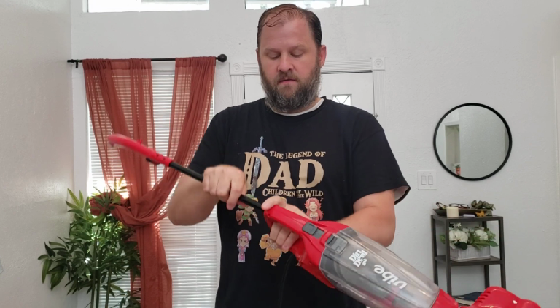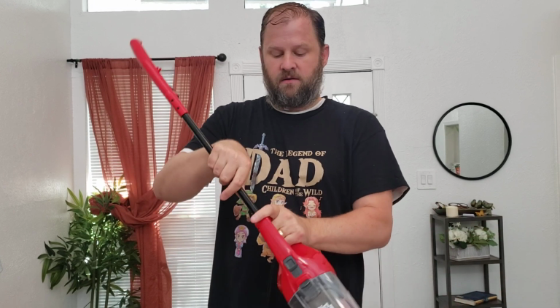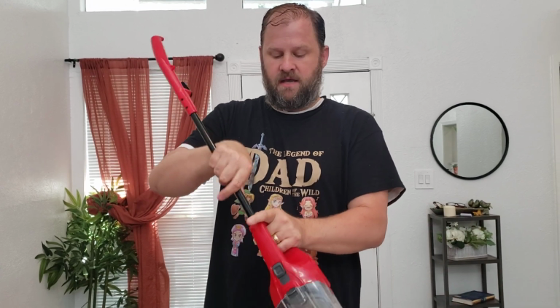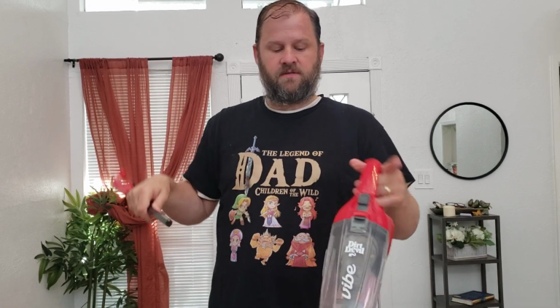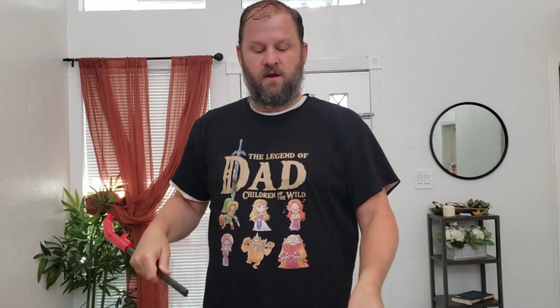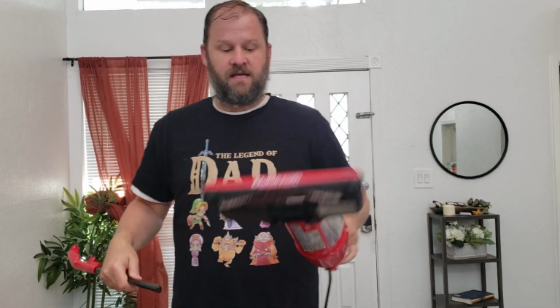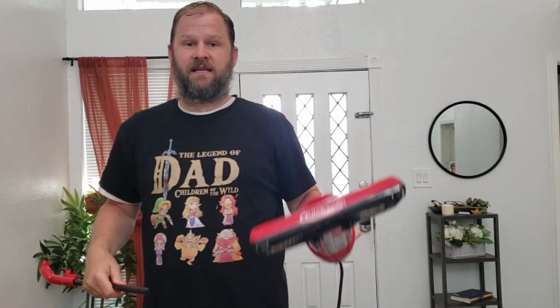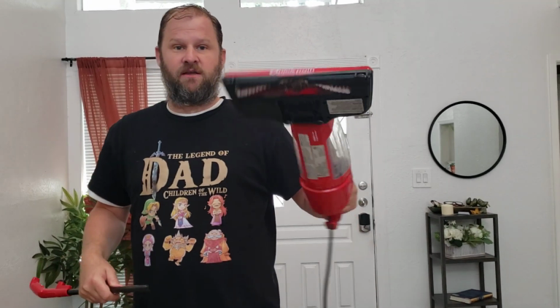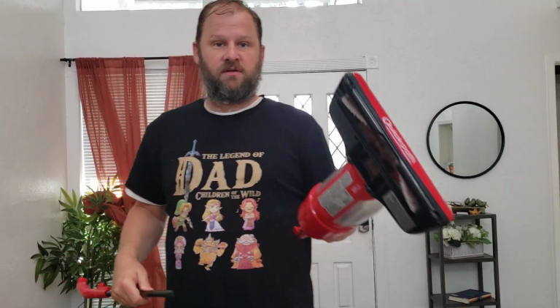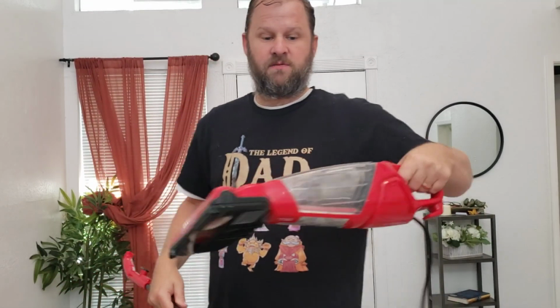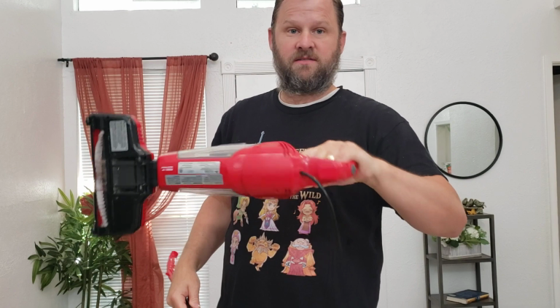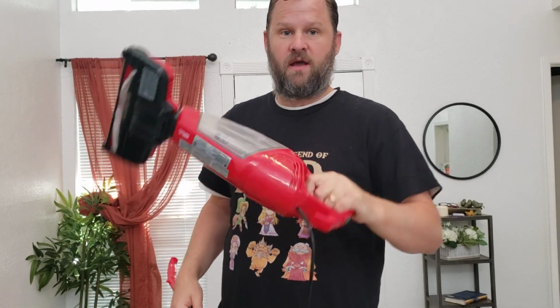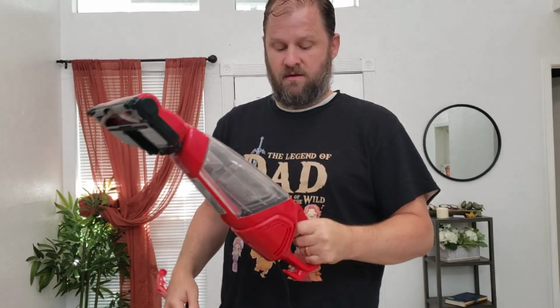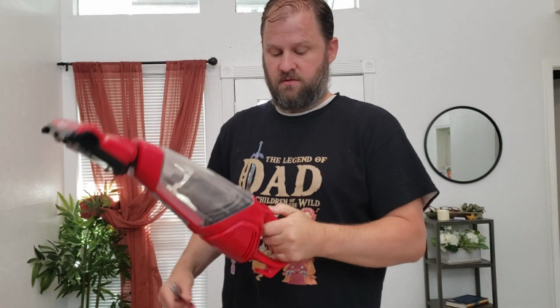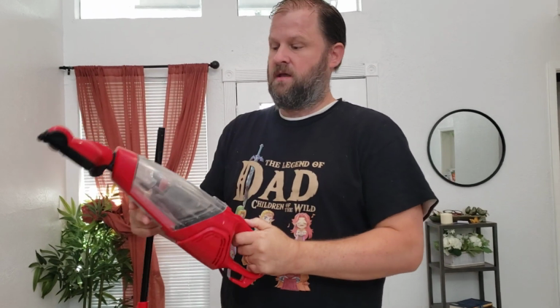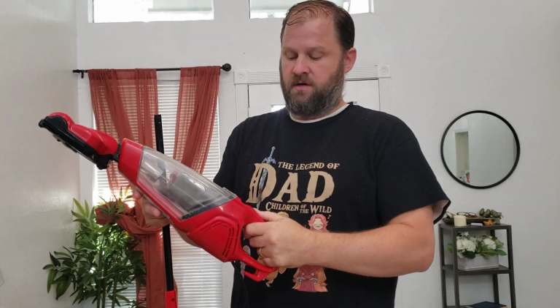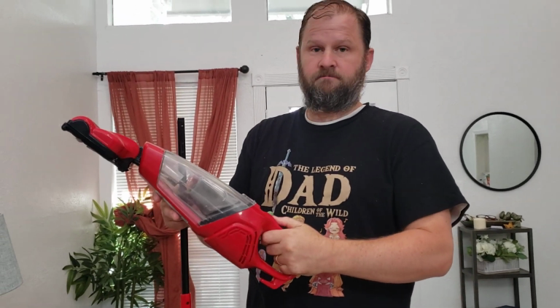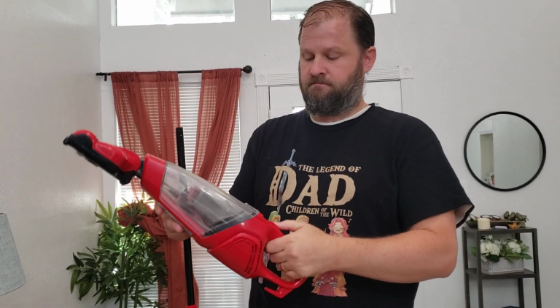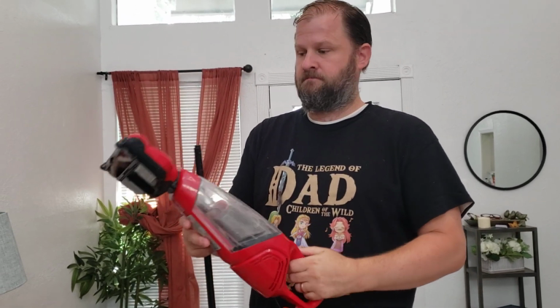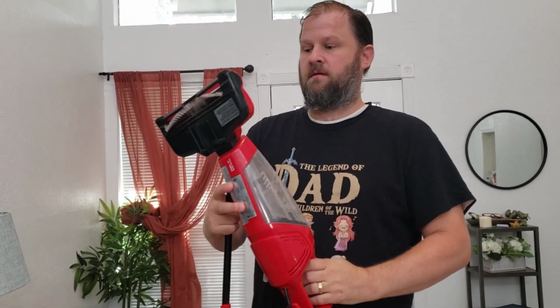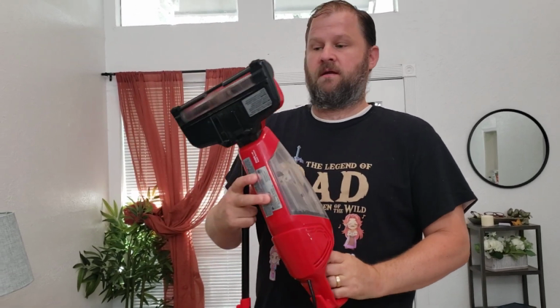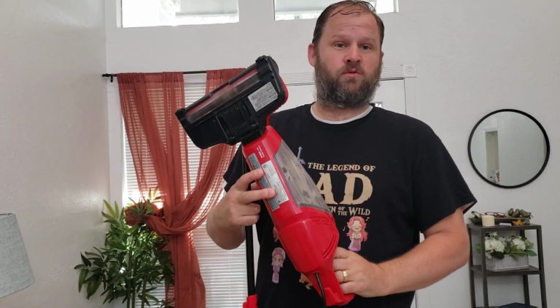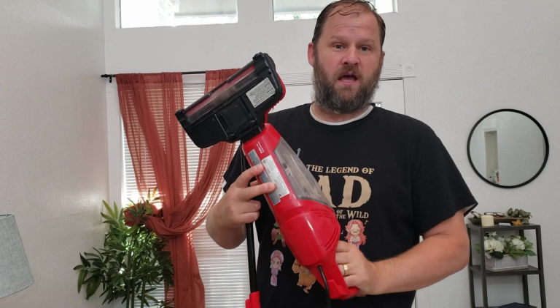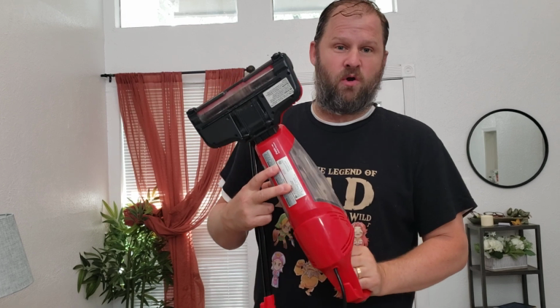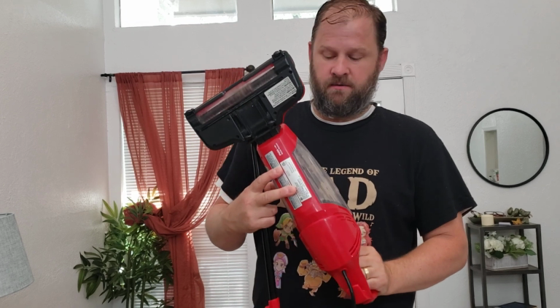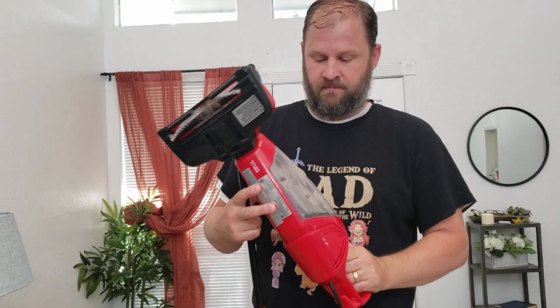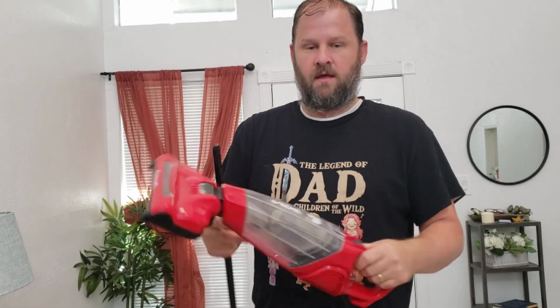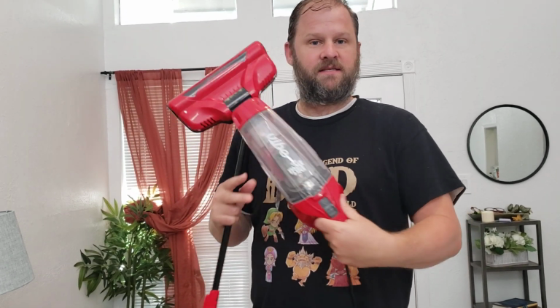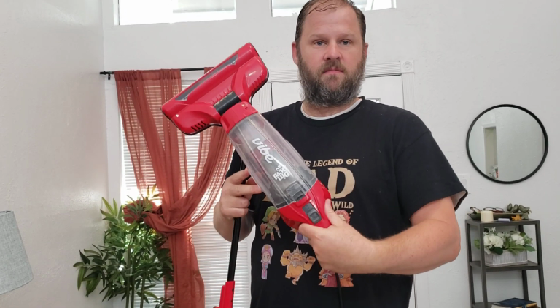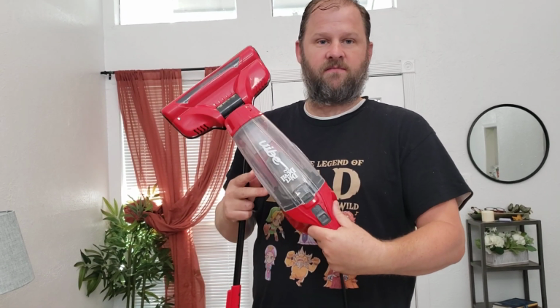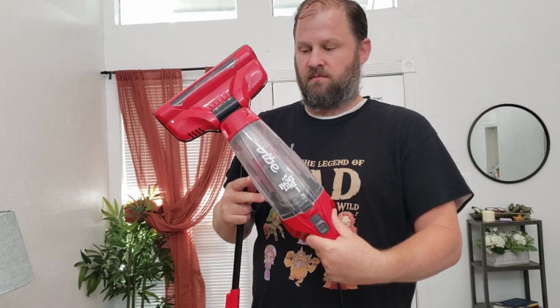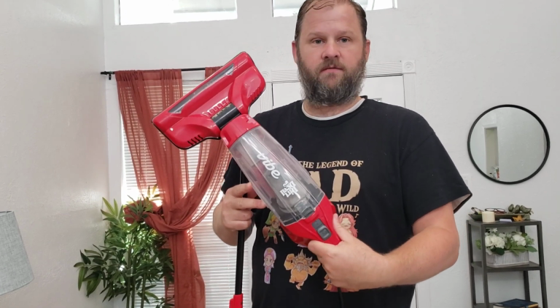The handle pops out, so if you want to use it as a handheld vacuum too to get other spots, it's super lightweight. And that's with the roller. Awesome vacuum. We love it.